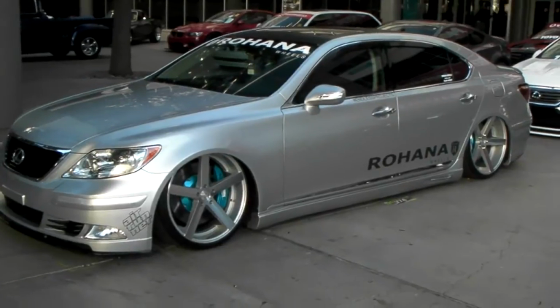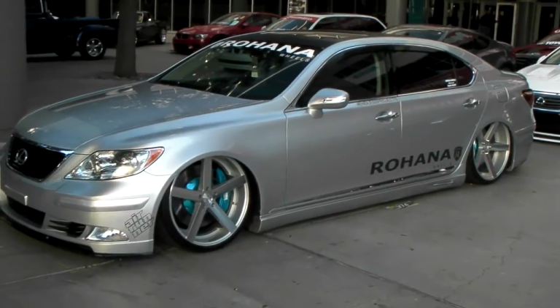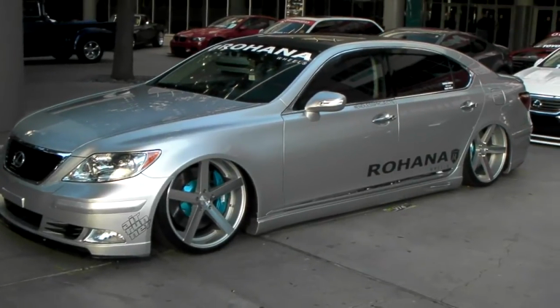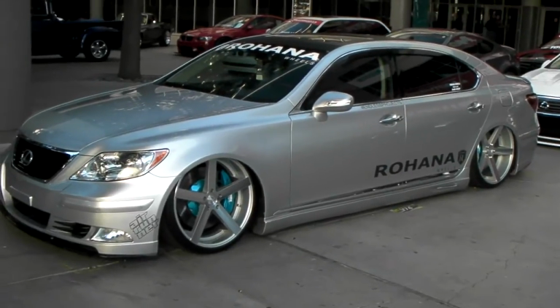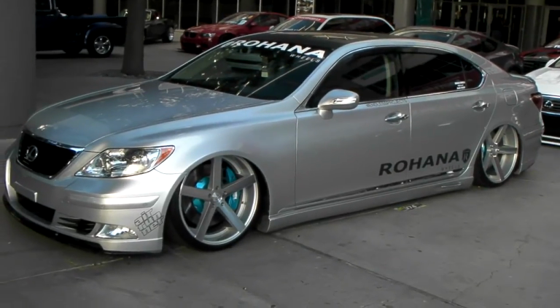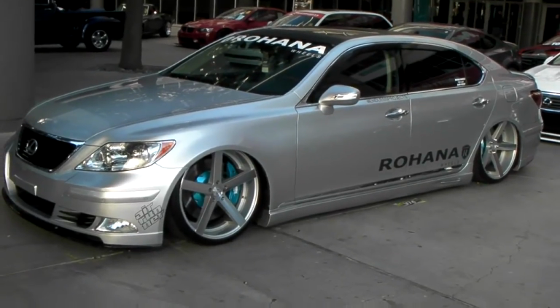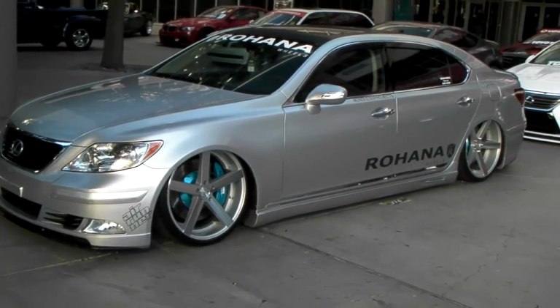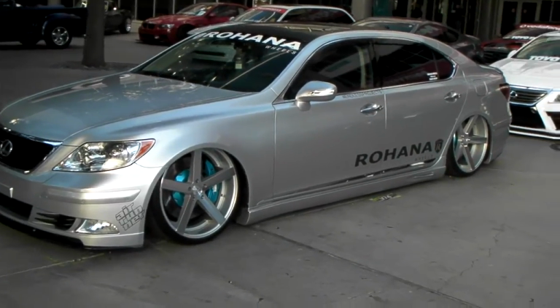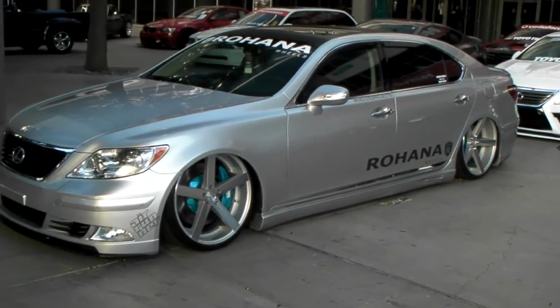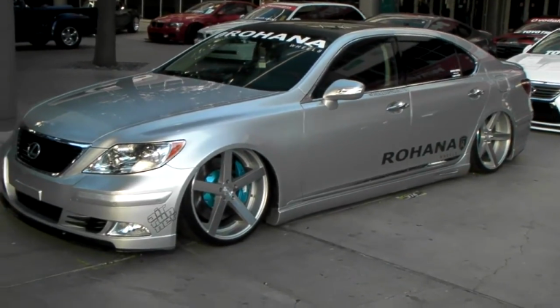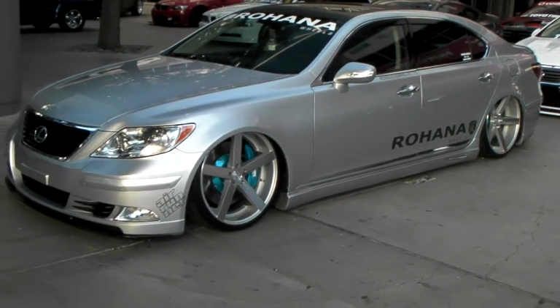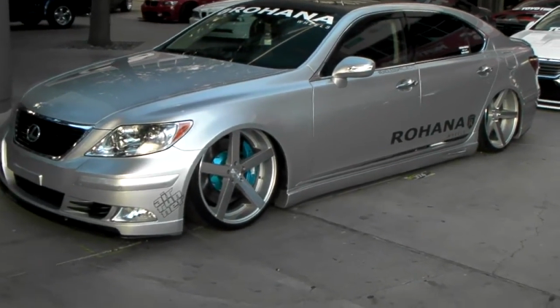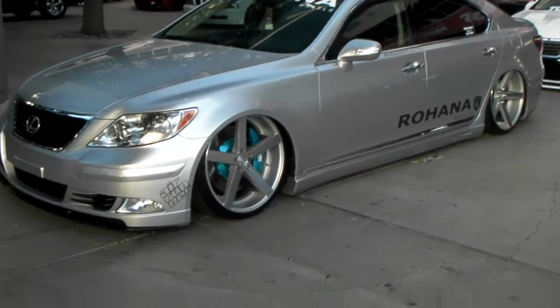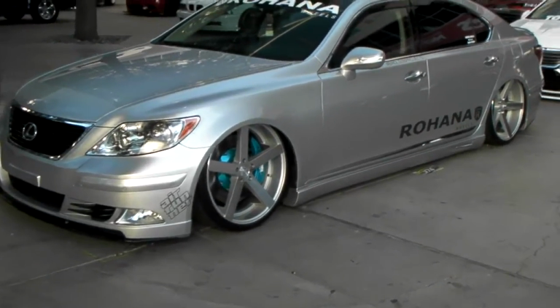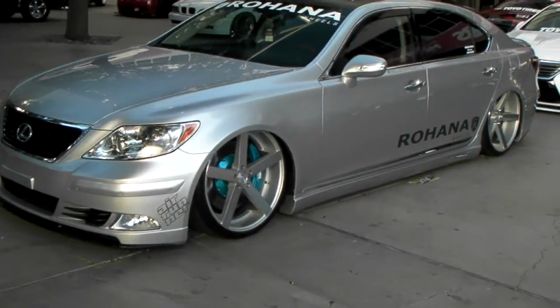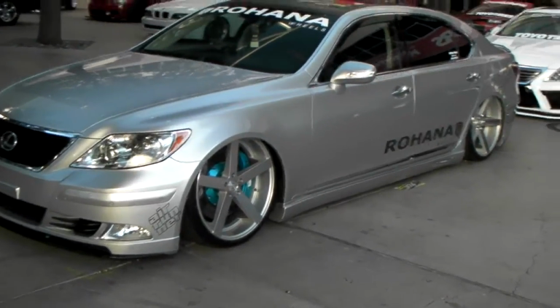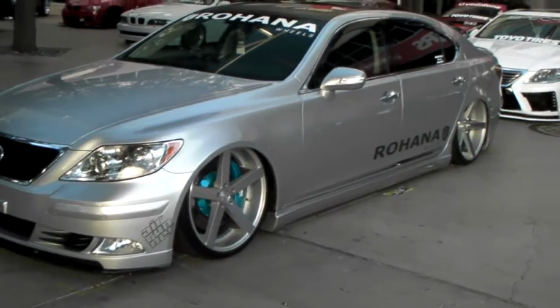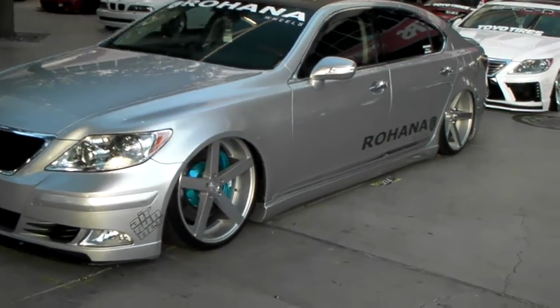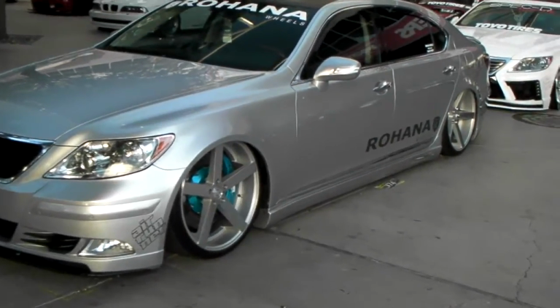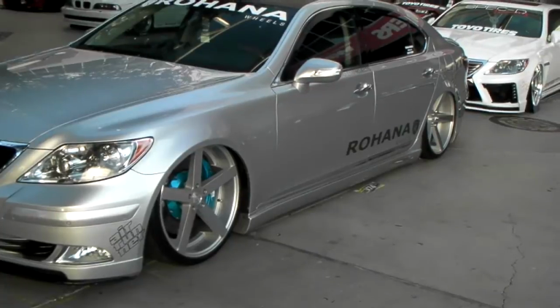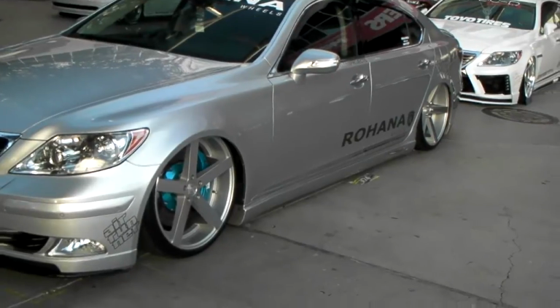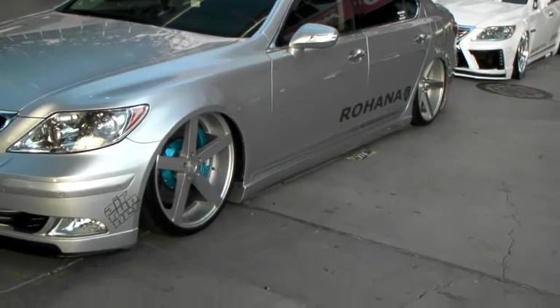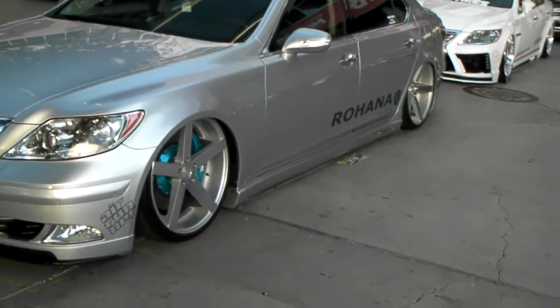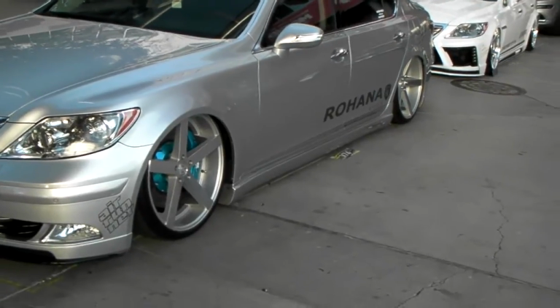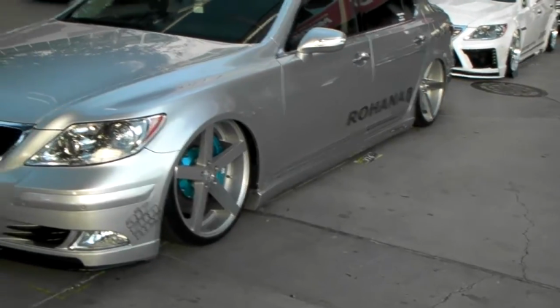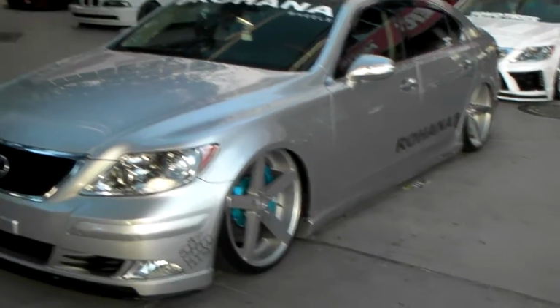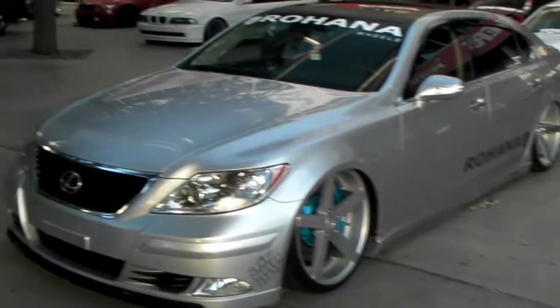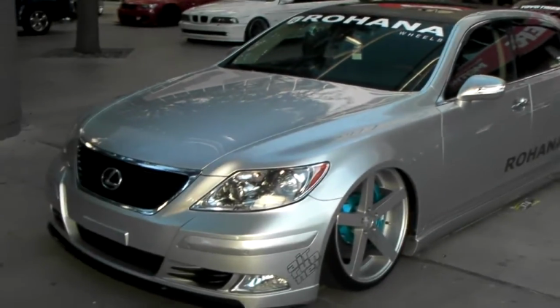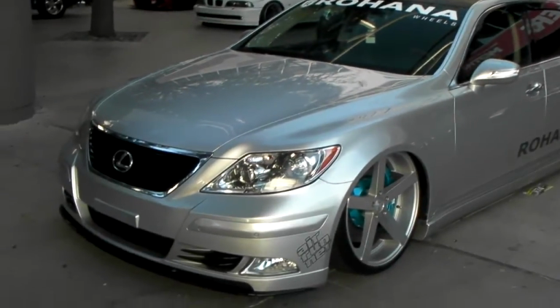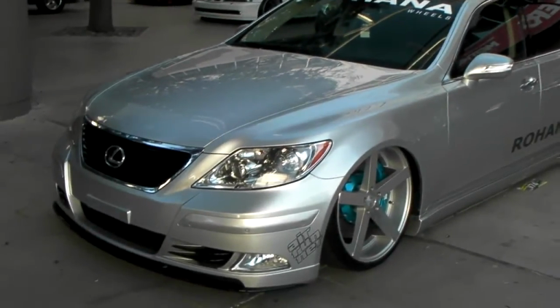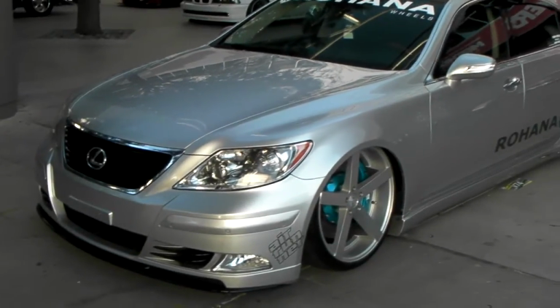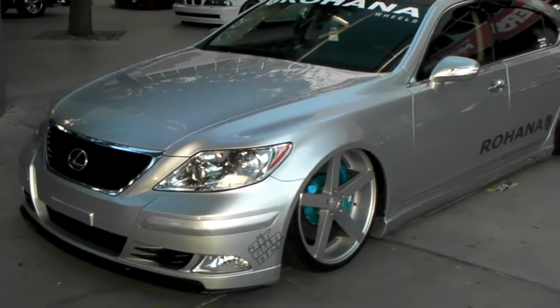The concave on the back is ridiculous. This is the 22 by 10, not the 11, but the concave is still really nice. Great look on this vehicle.